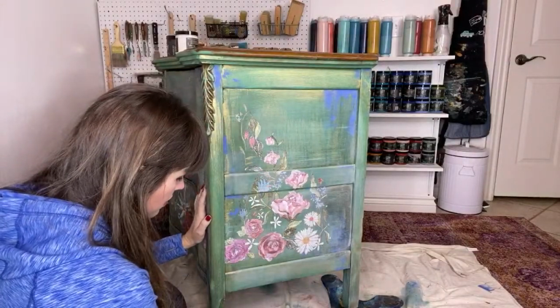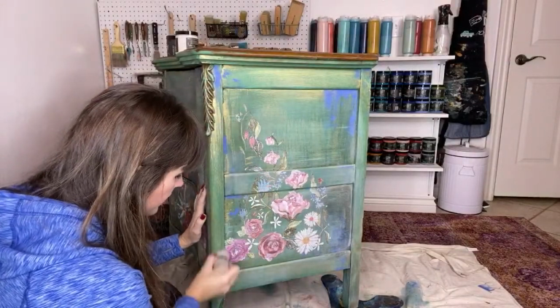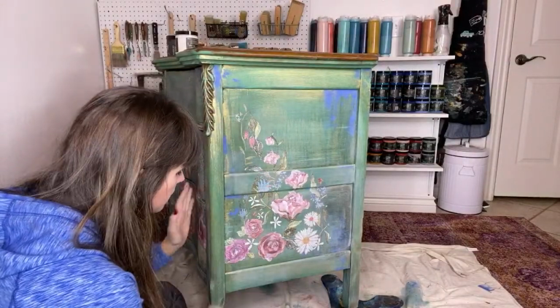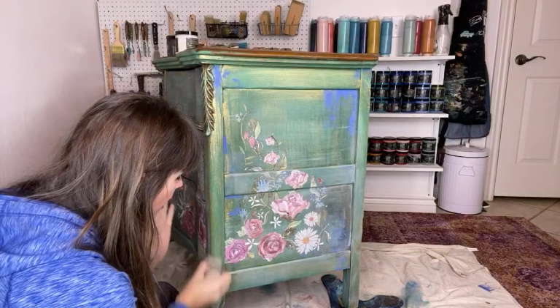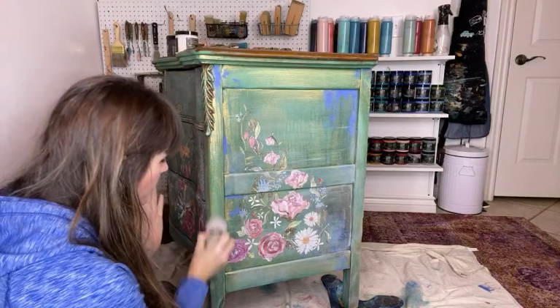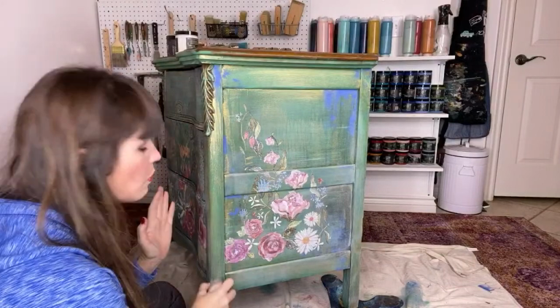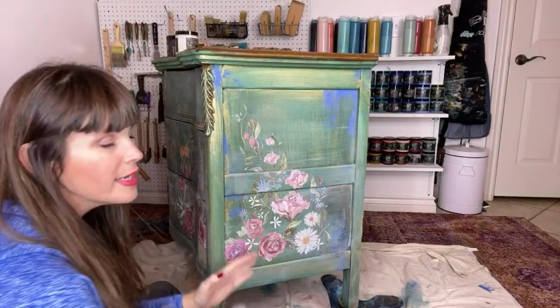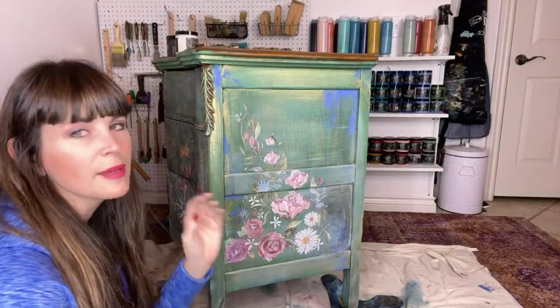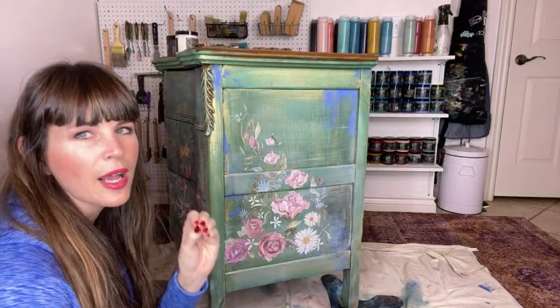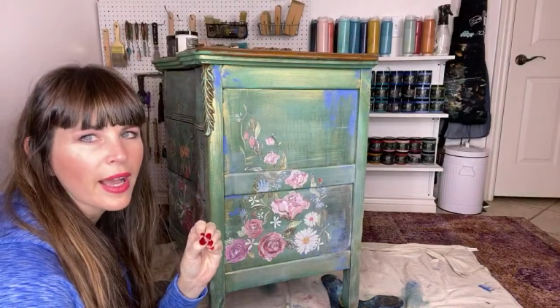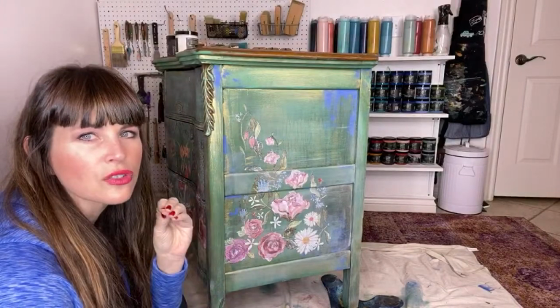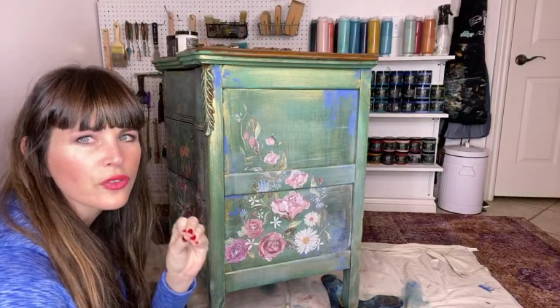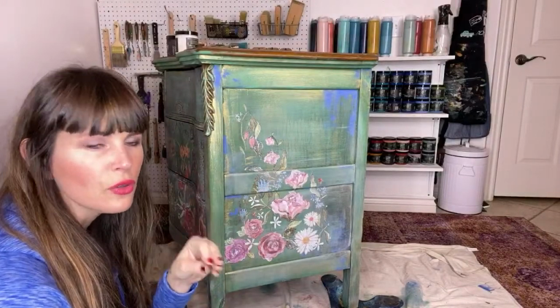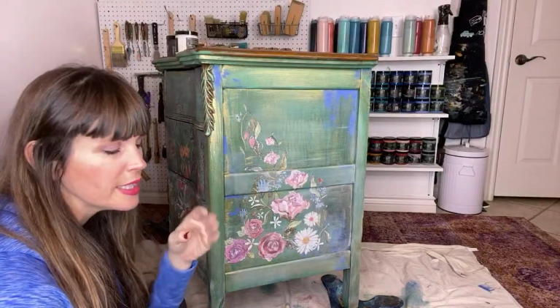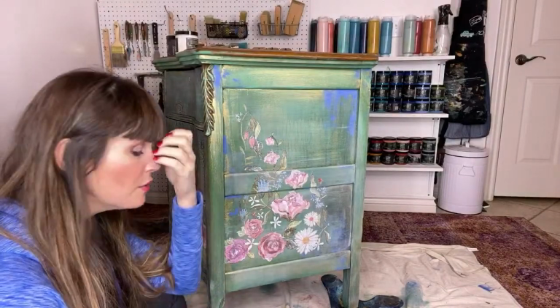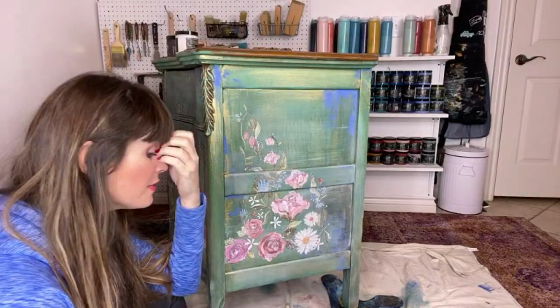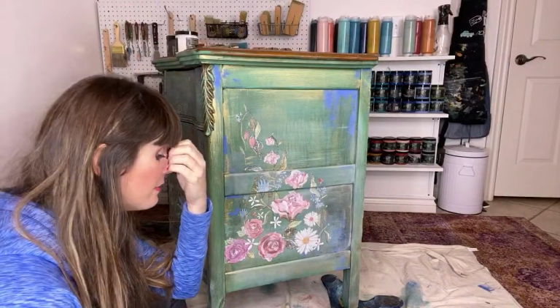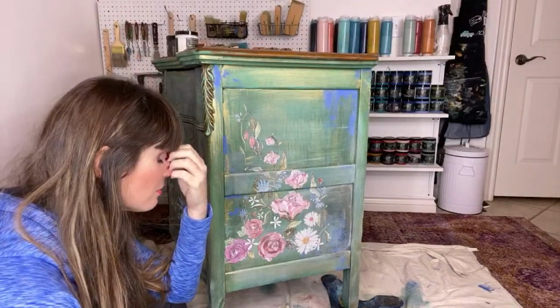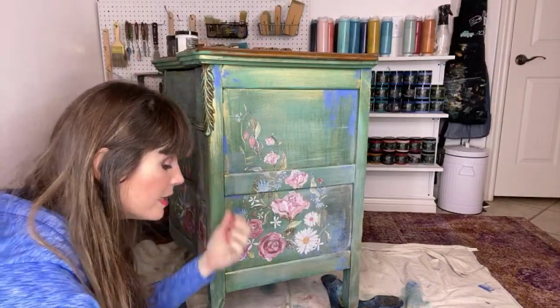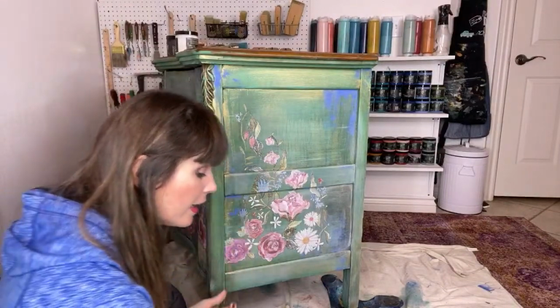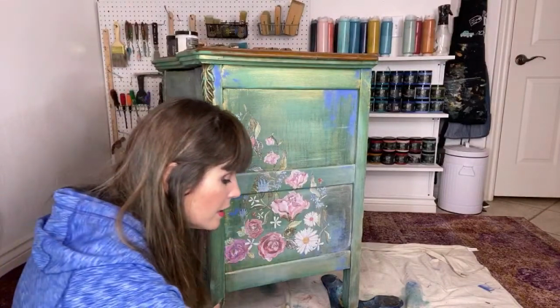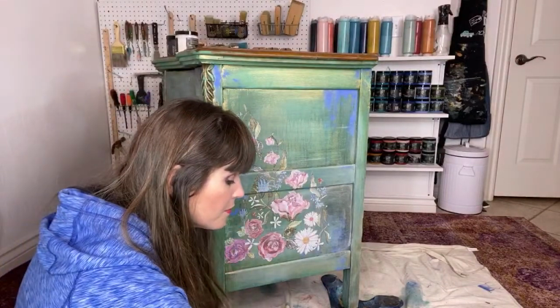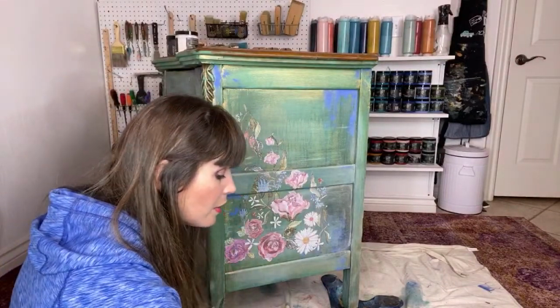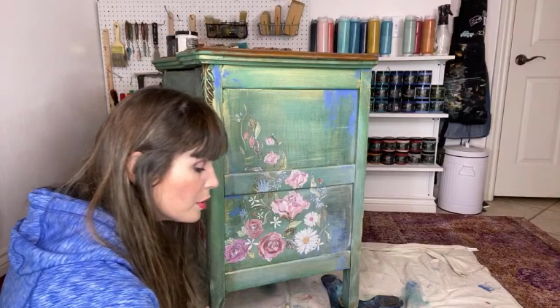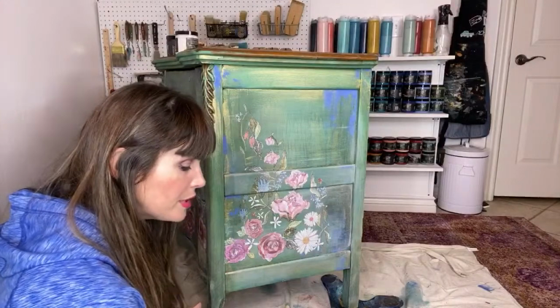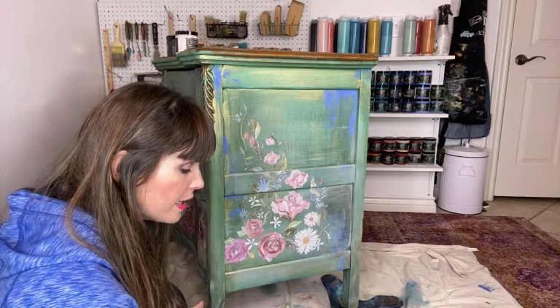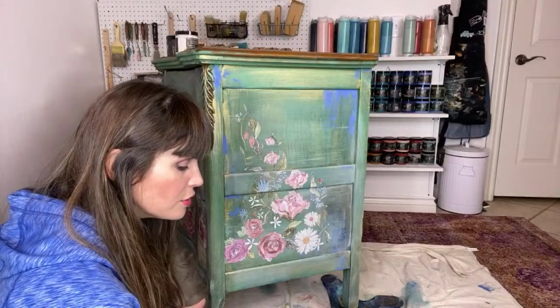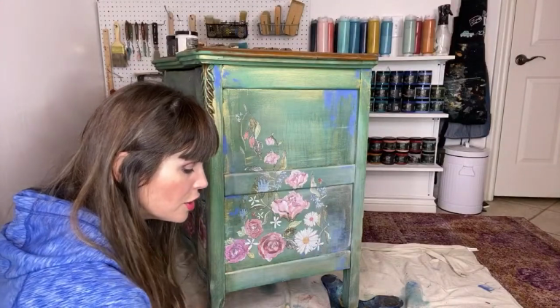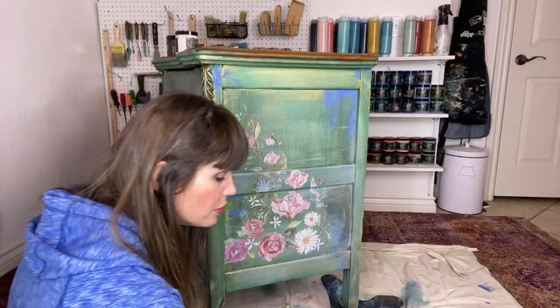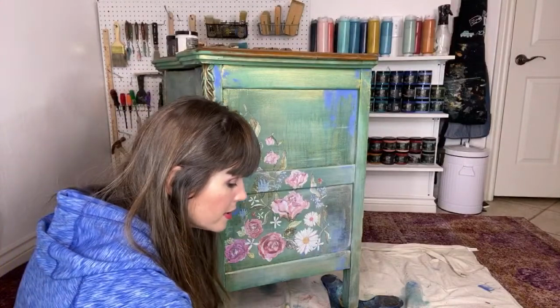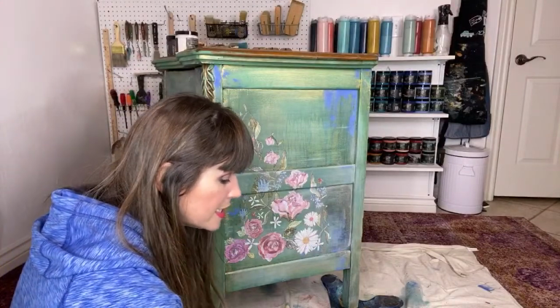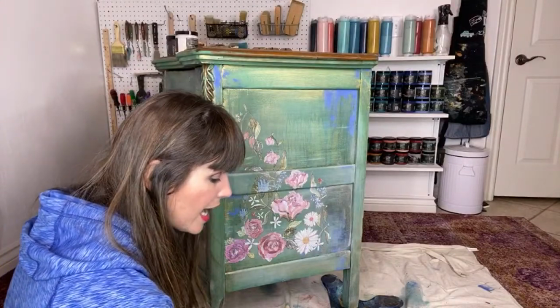I love the way white and black wax looks over the Golden Ticket. If you haven't tried that combination, I want you to put that down on your to-do list today.